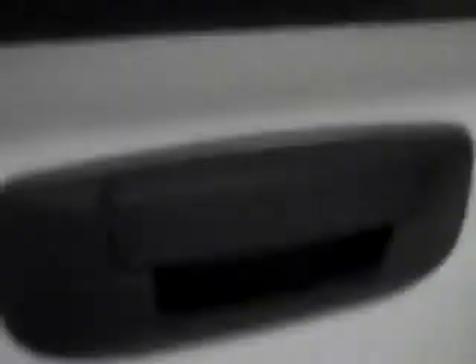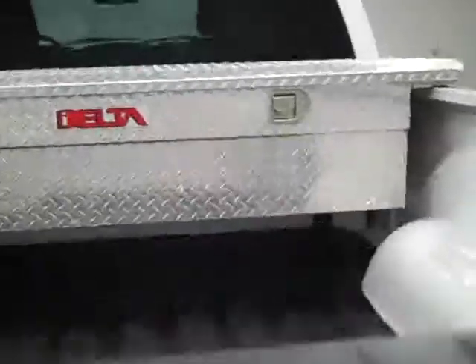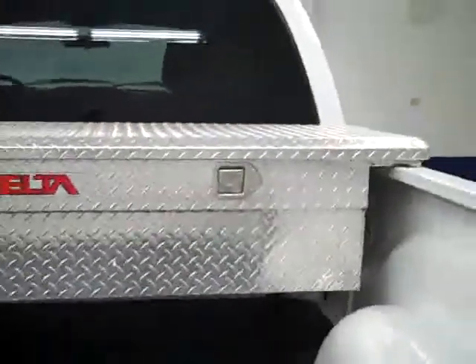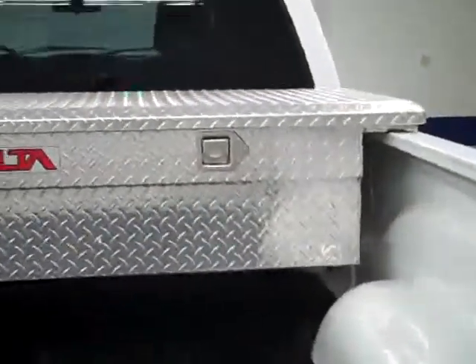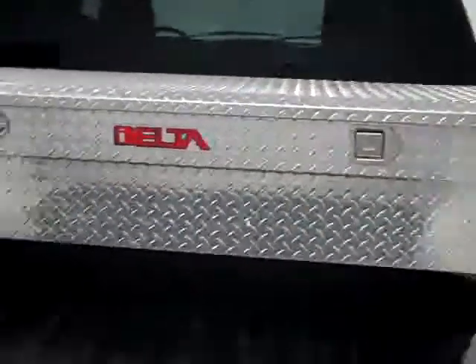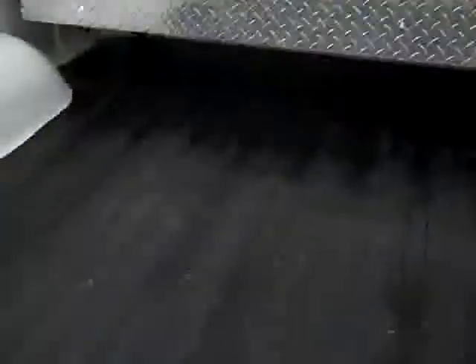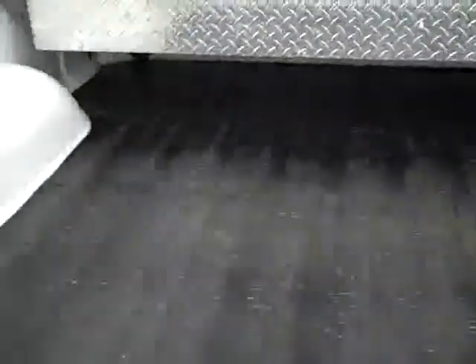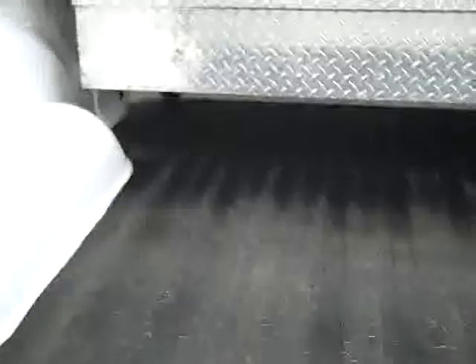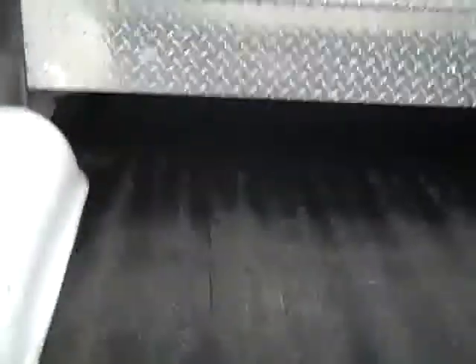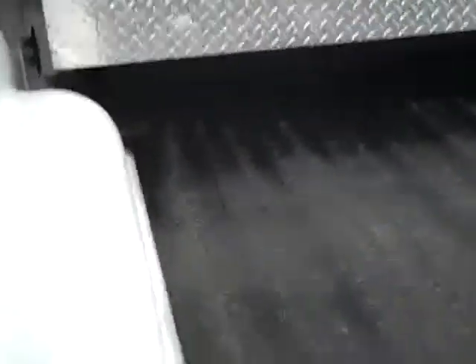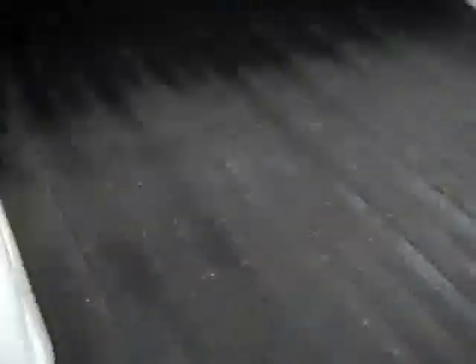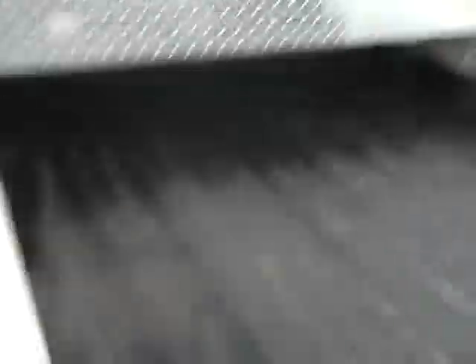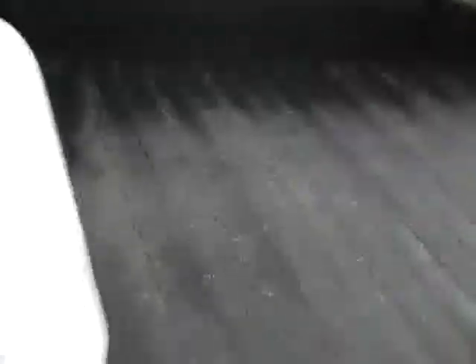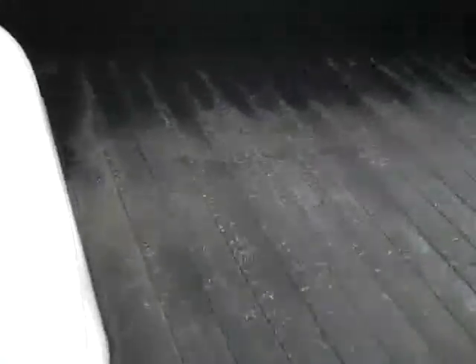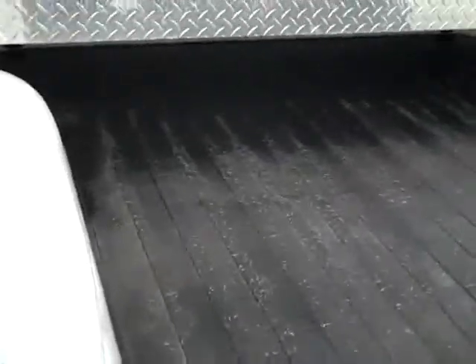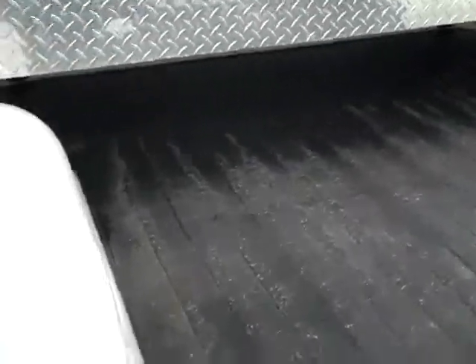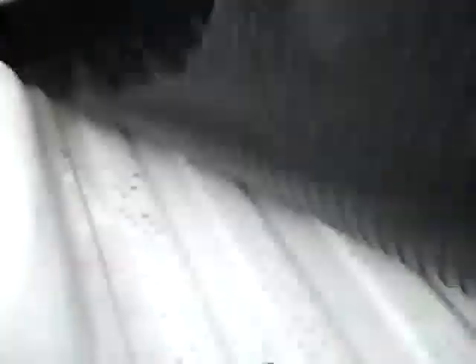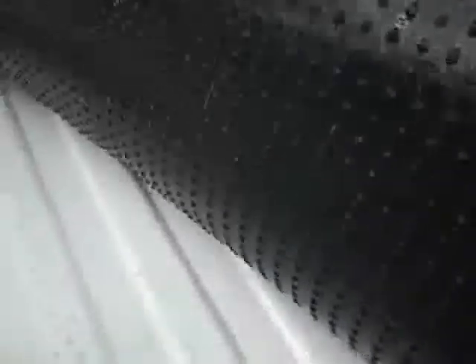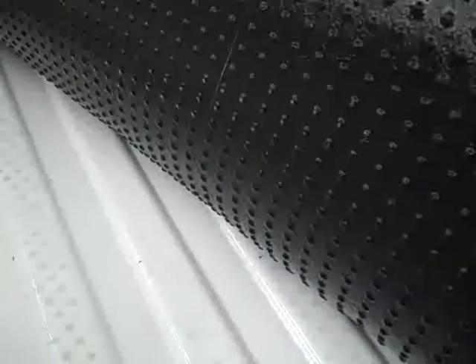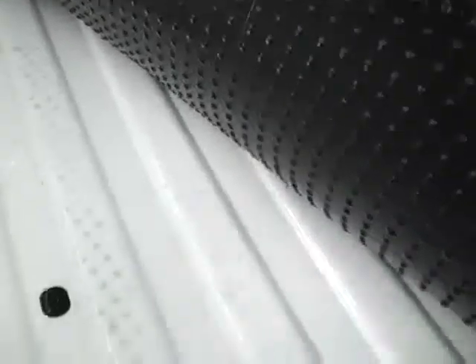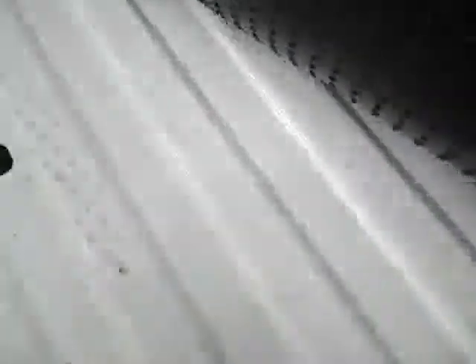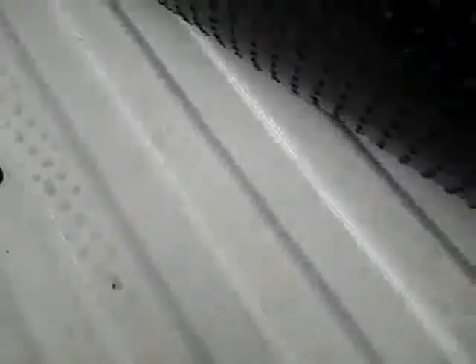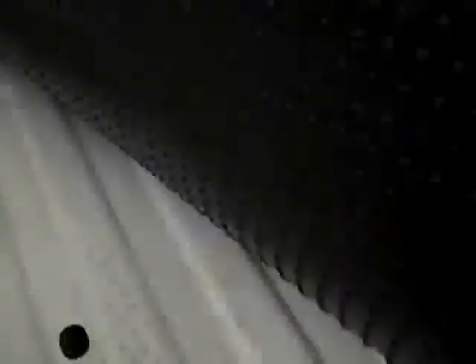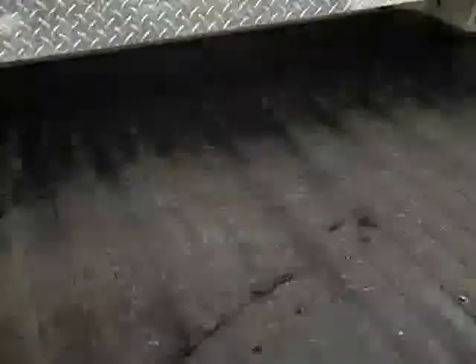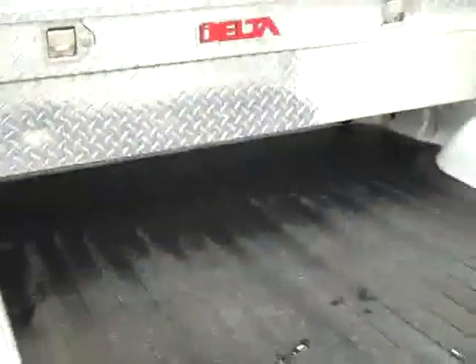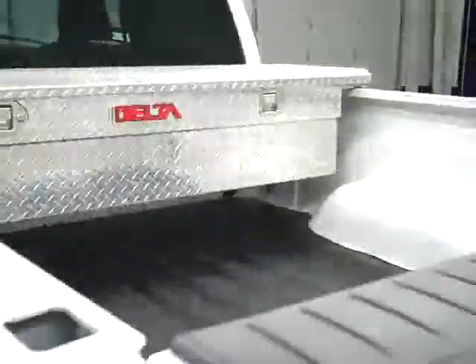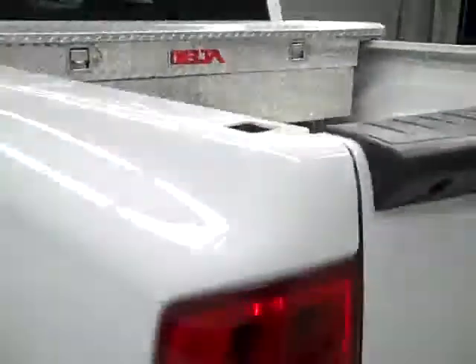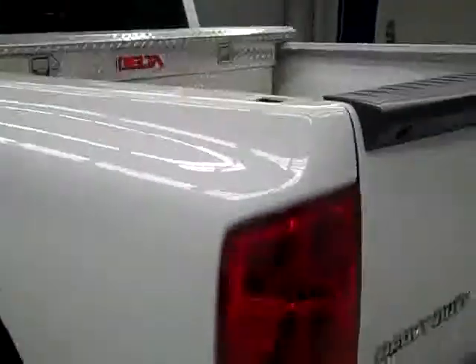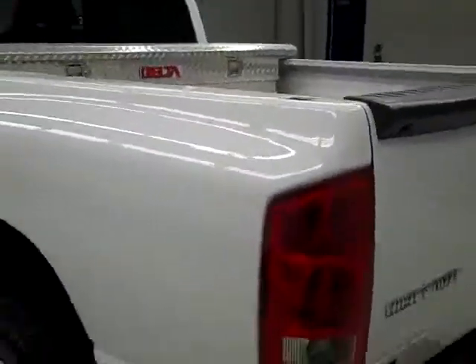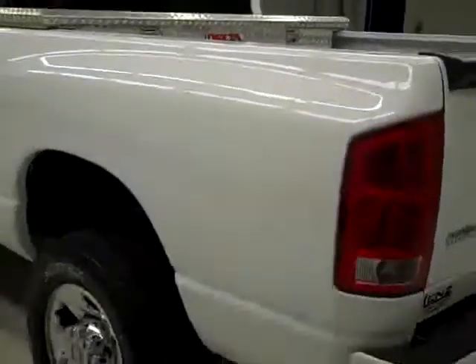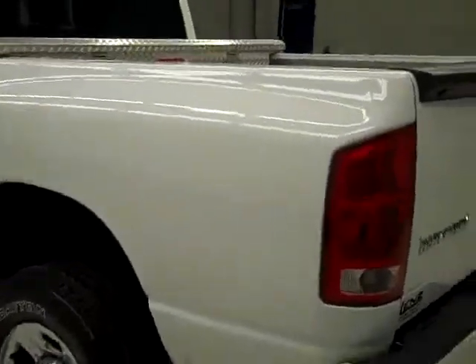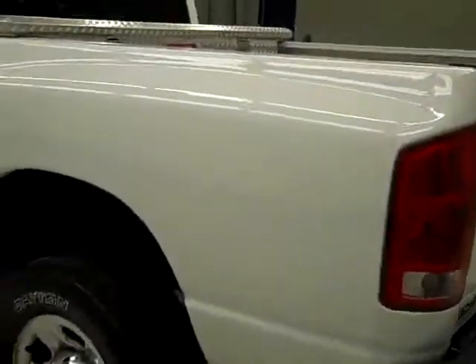In the bed, there is a toolbox and a drop-in bed mat. We can flip up the mat to reveal underneath — it's in very good shape. I don't see any scratches or signs of abuse otherwise.